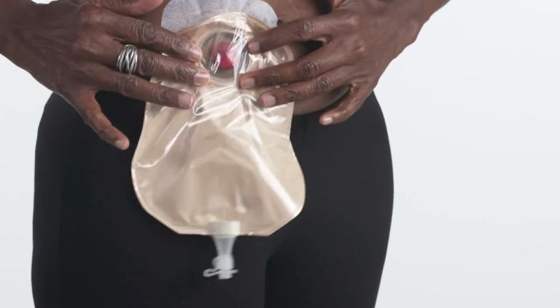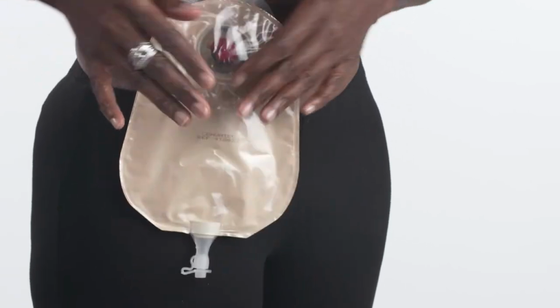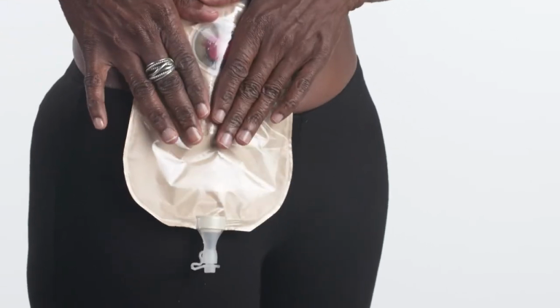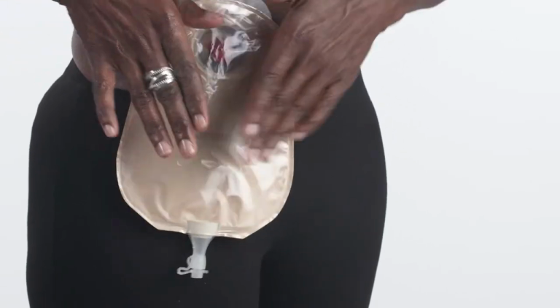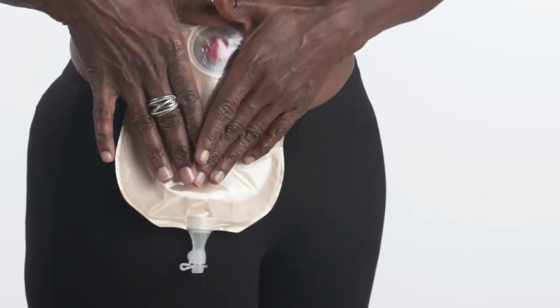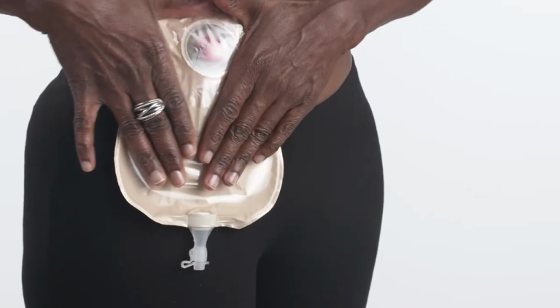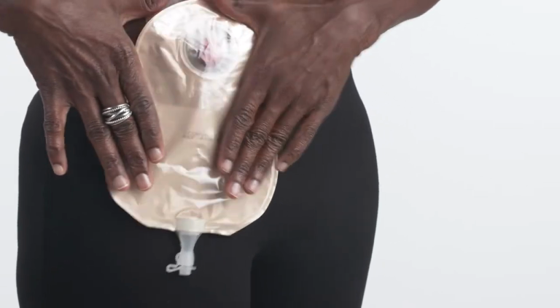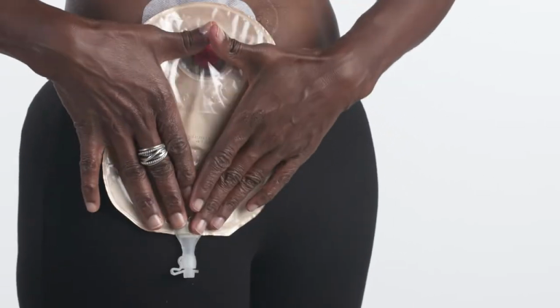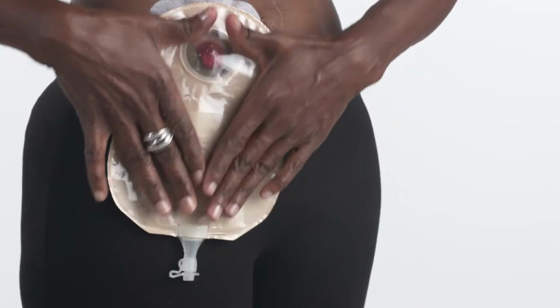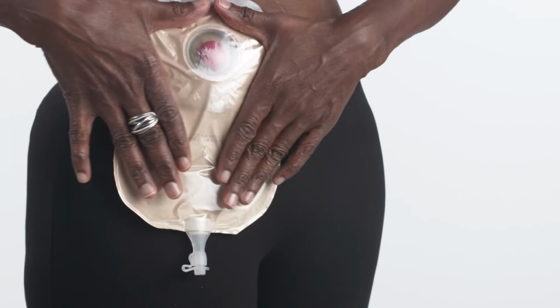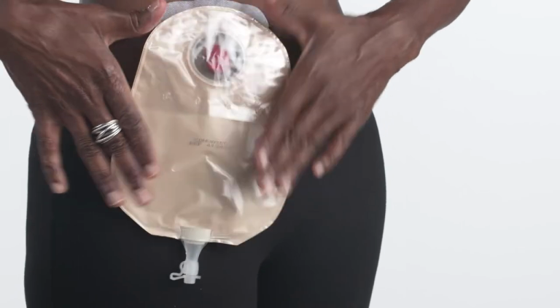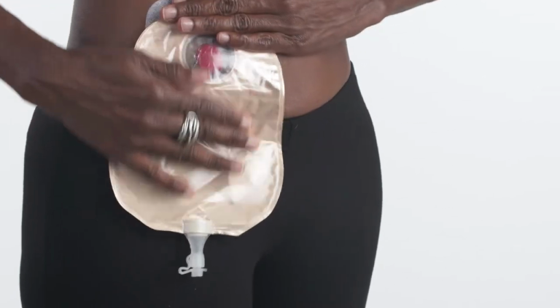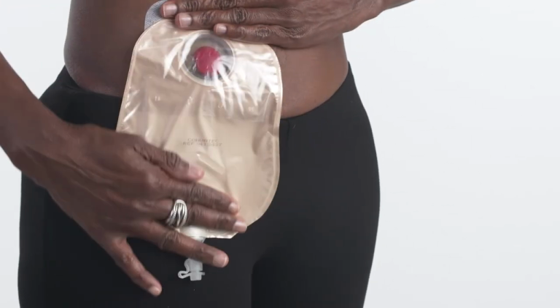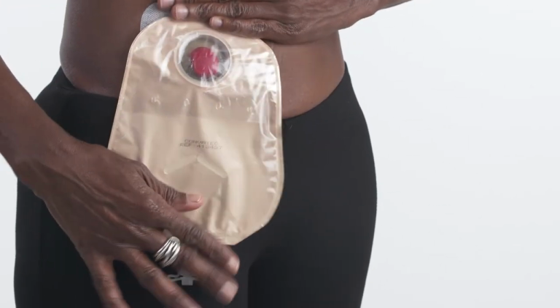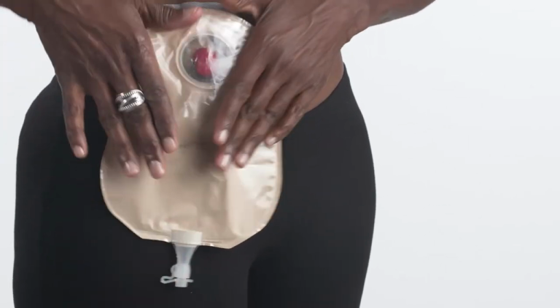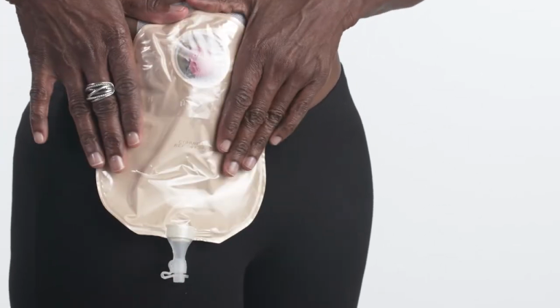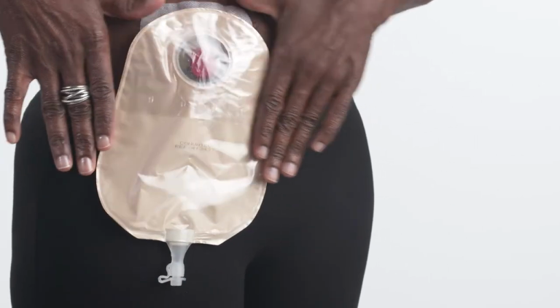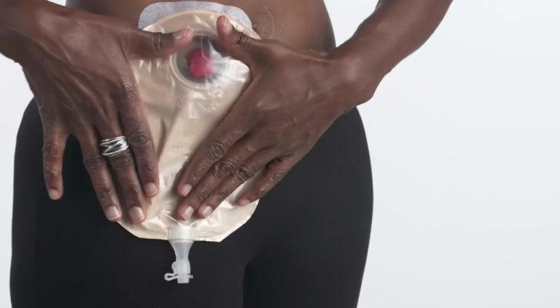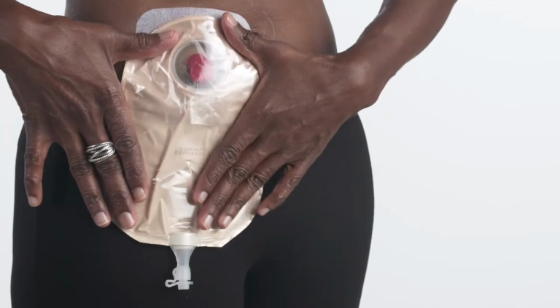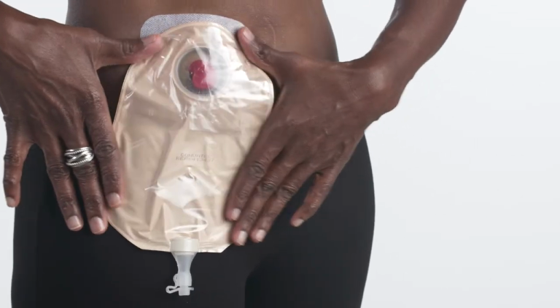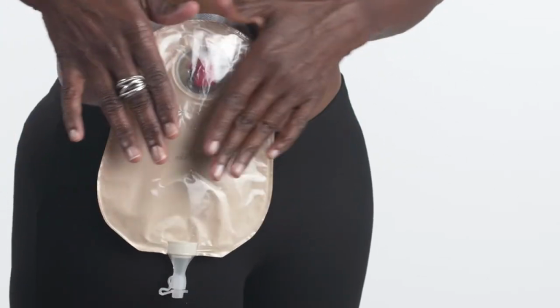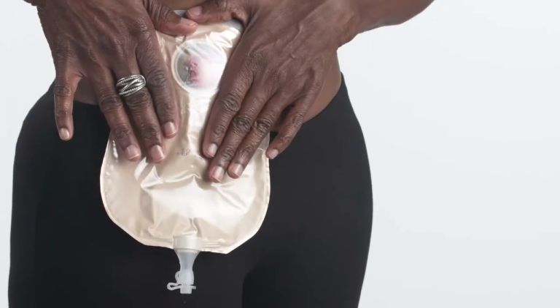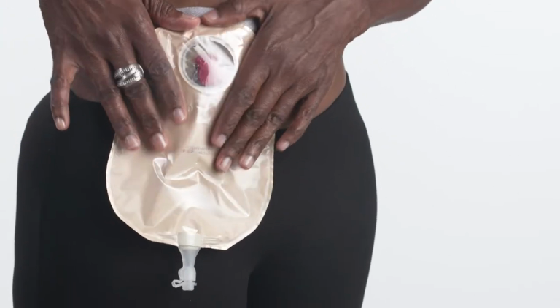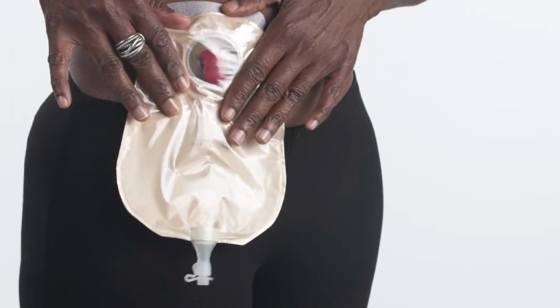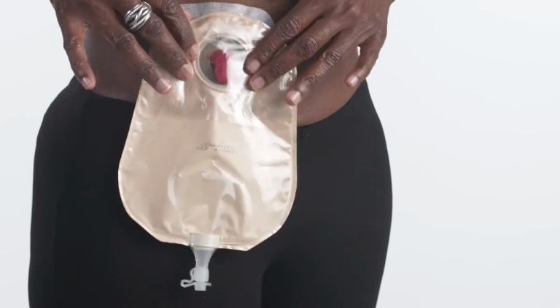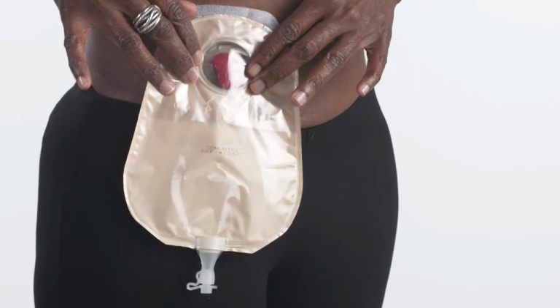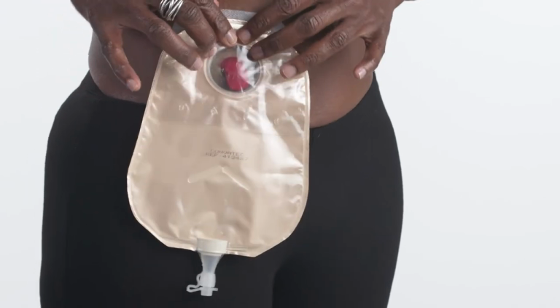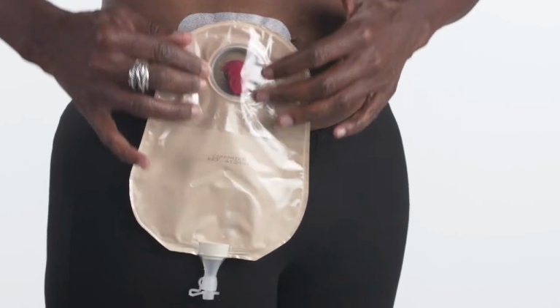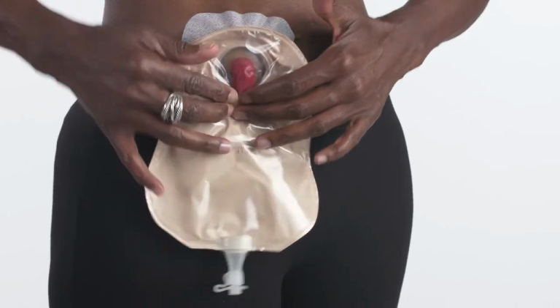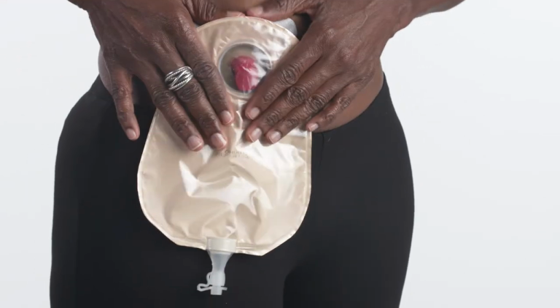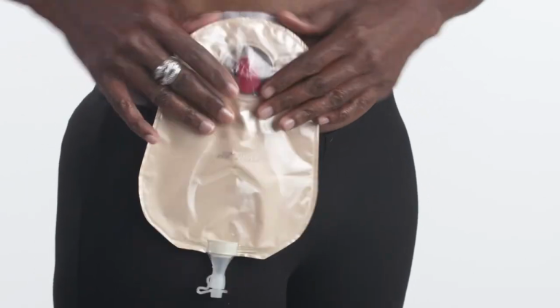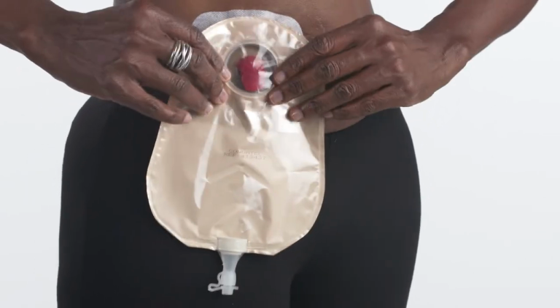Double check that the flanges are snapped securely together by pressing all the way around them a second time. Press and hold your hands in place for at least 30 seconds to ensure good adhesion.